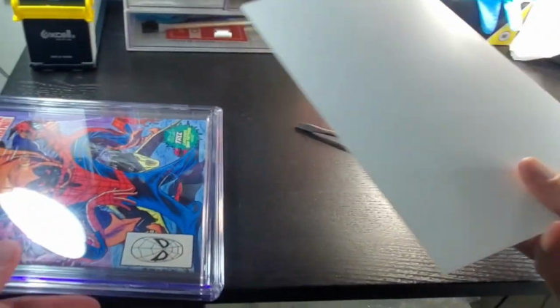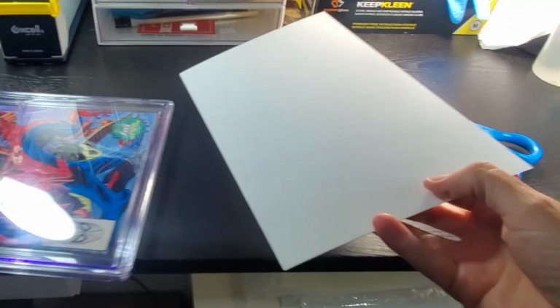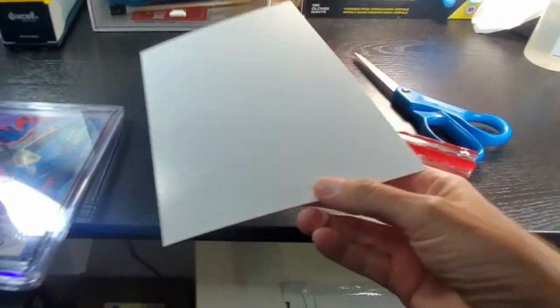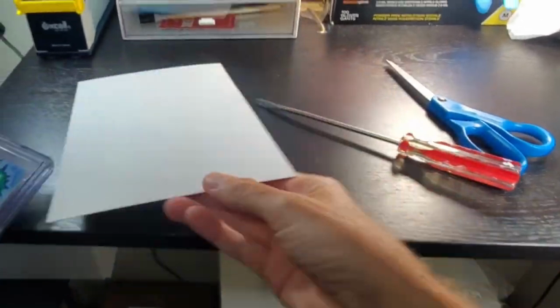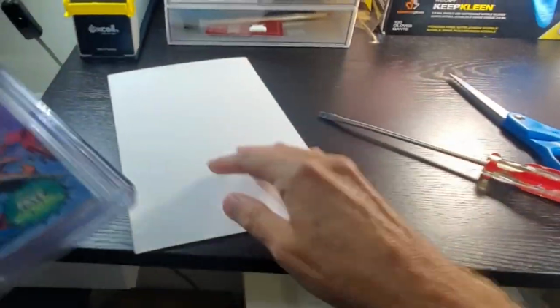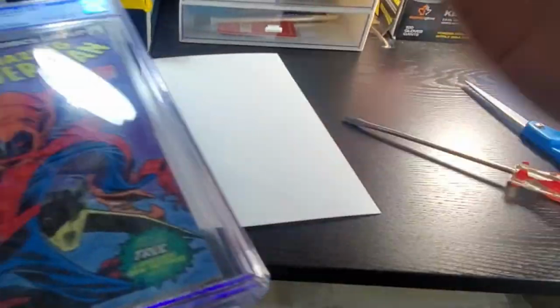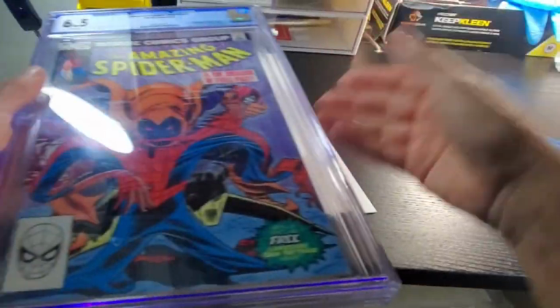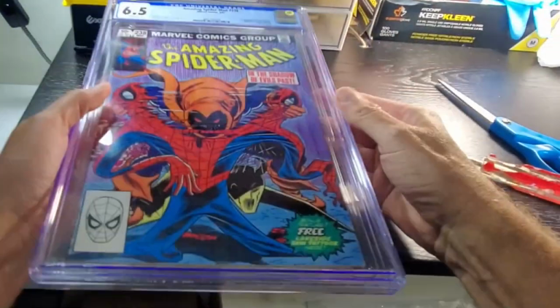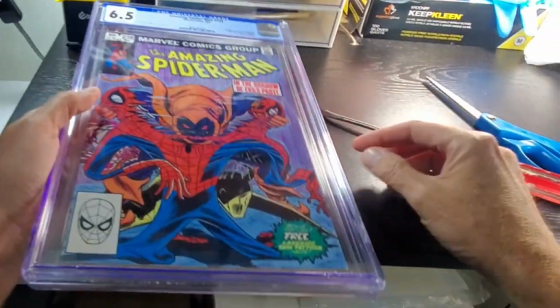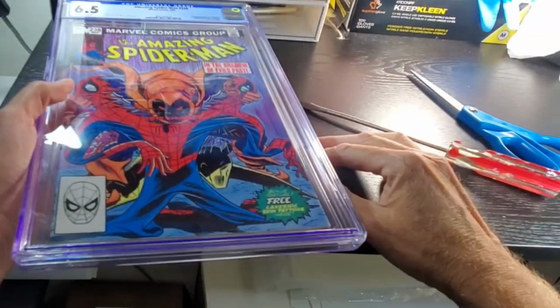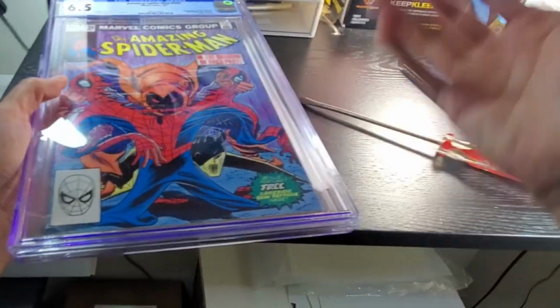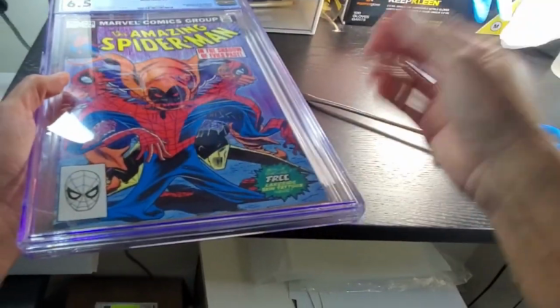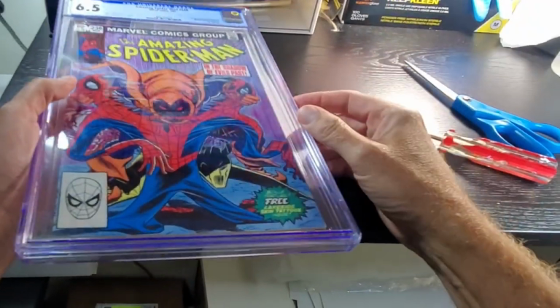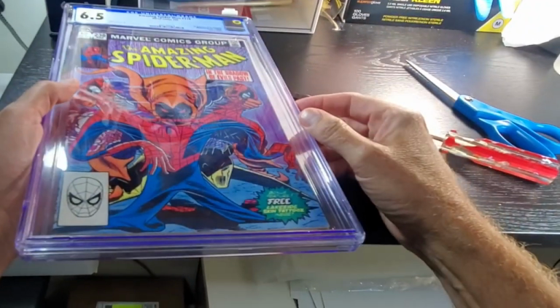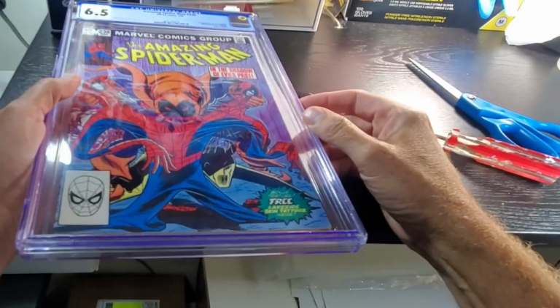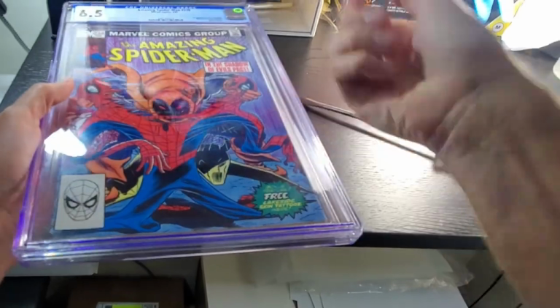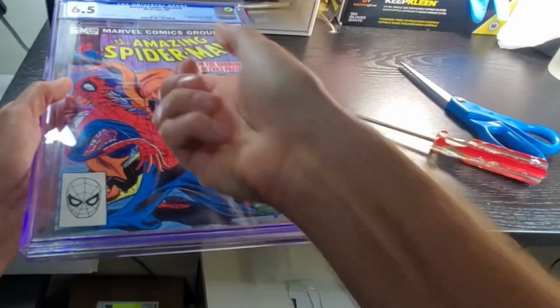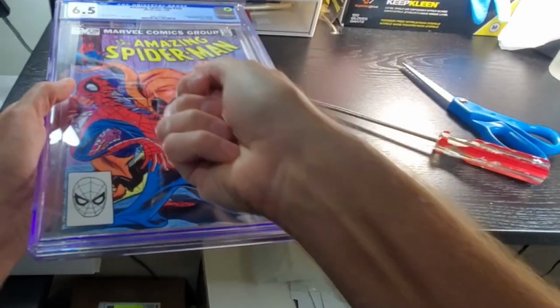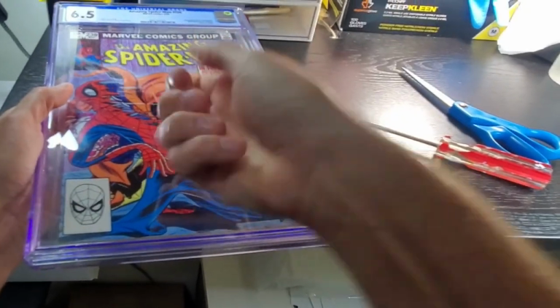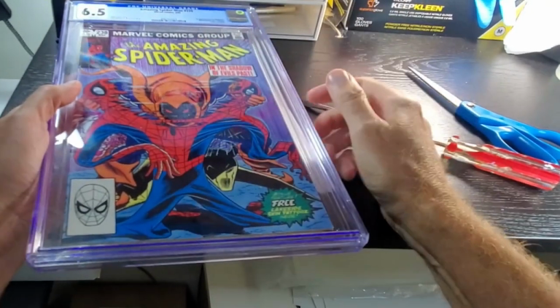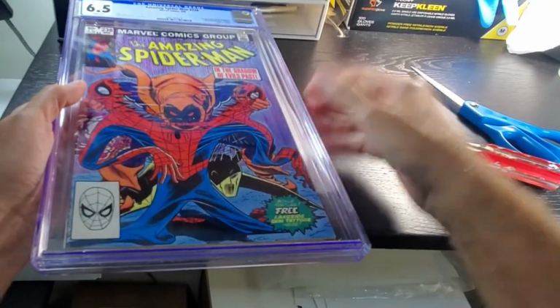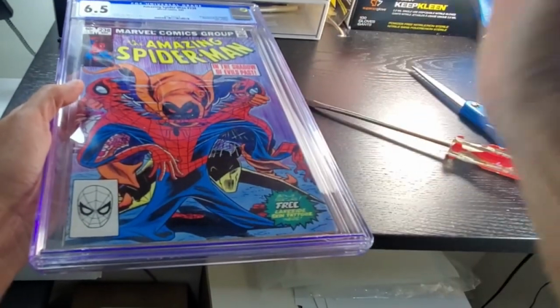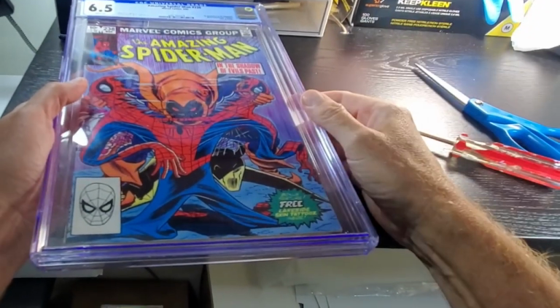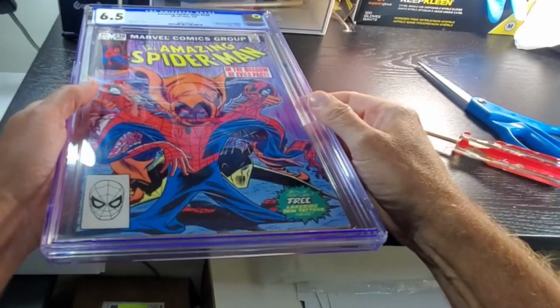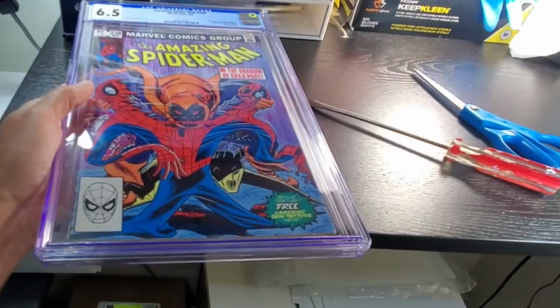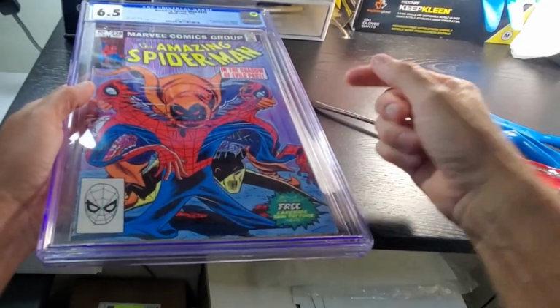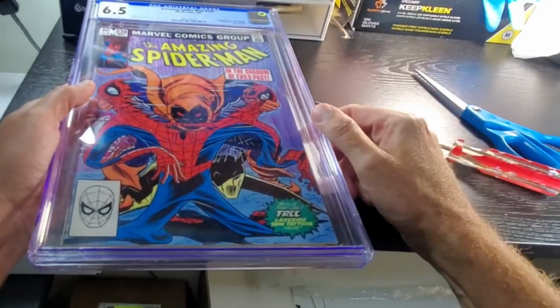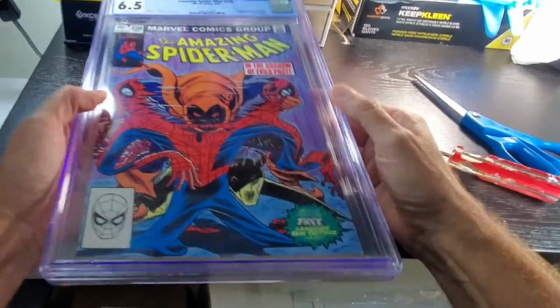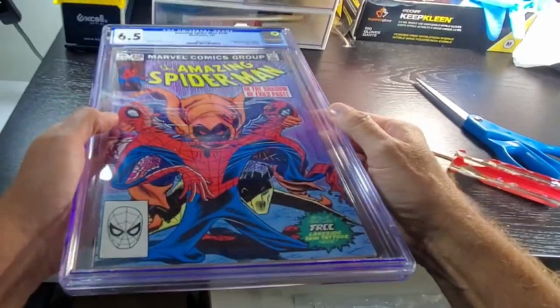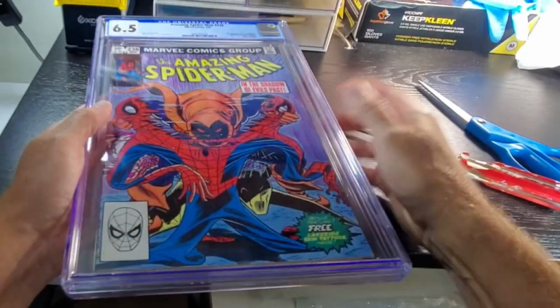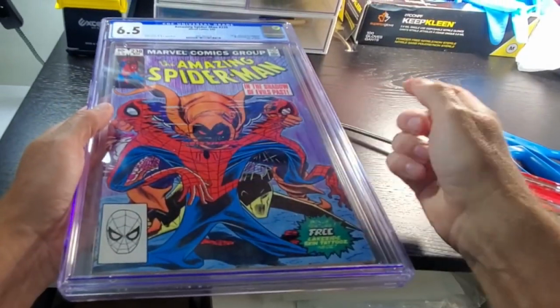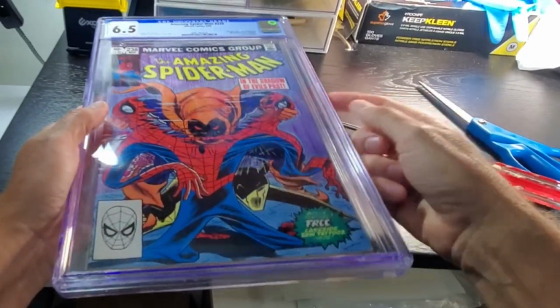Put your thumb gently on the front of the book and you just pull the book right out — just like you're taking a book out of a poly or a mylar bag, probably more similar to a mylar bag. It's got a little more stiffness to it when you're coming out, but it comes out just fine. So let's go ahead and see how quick we can get this thing out of here.